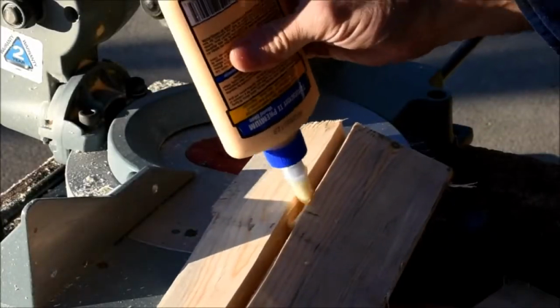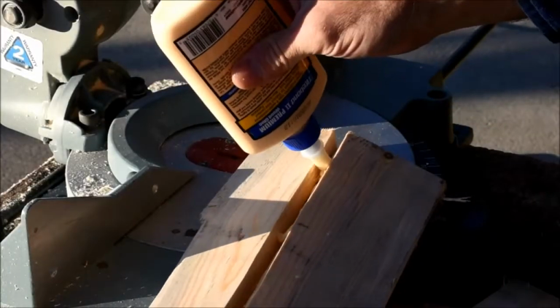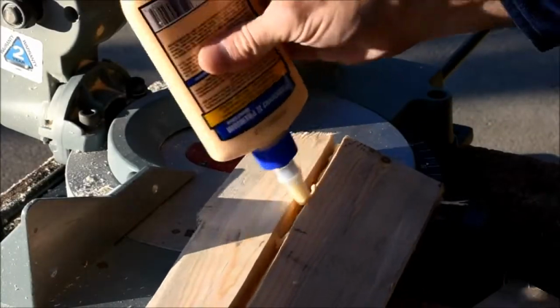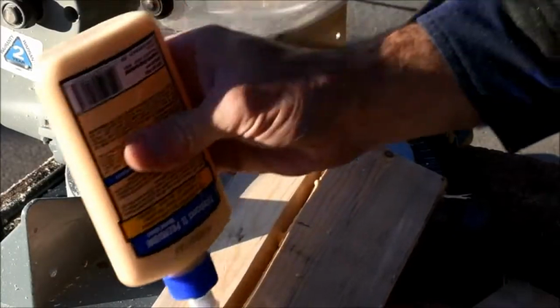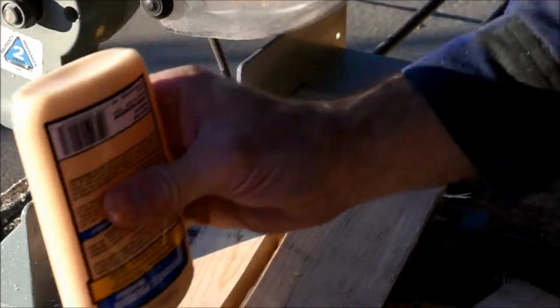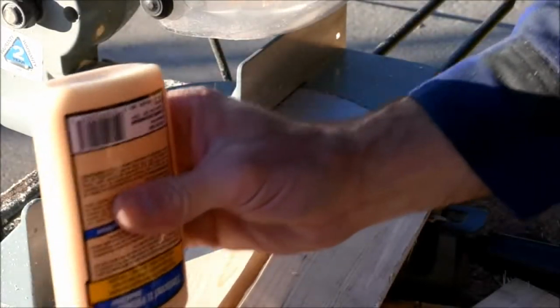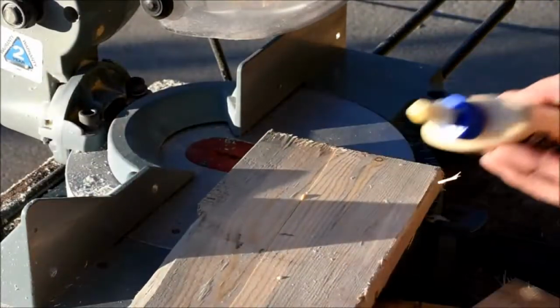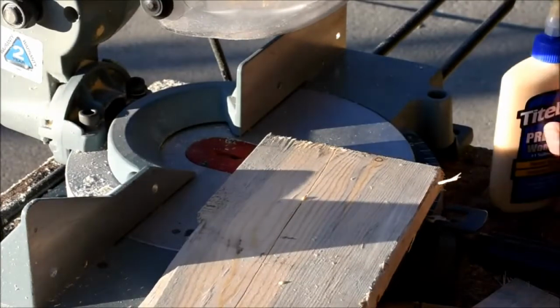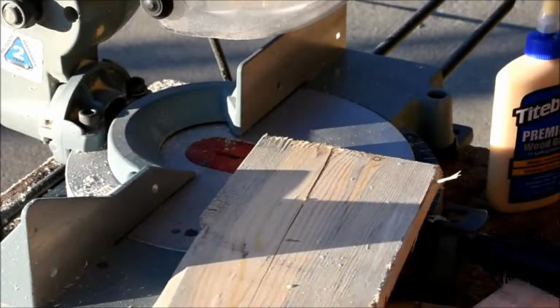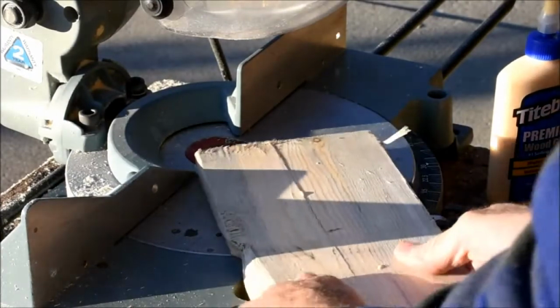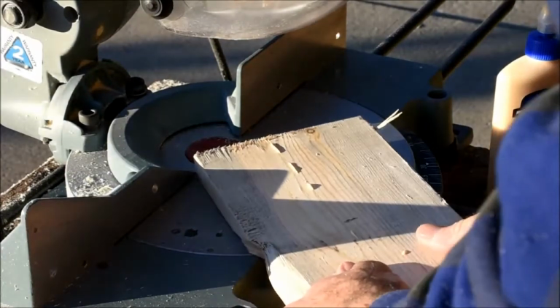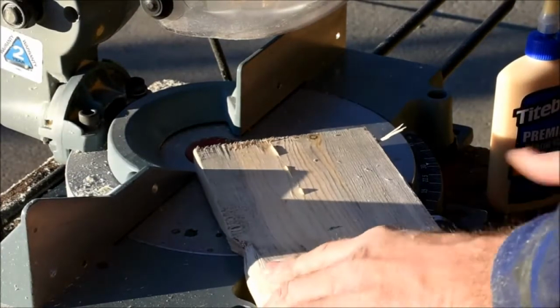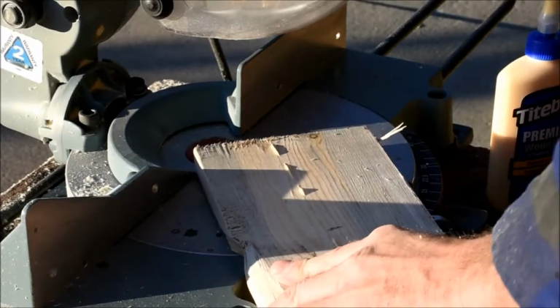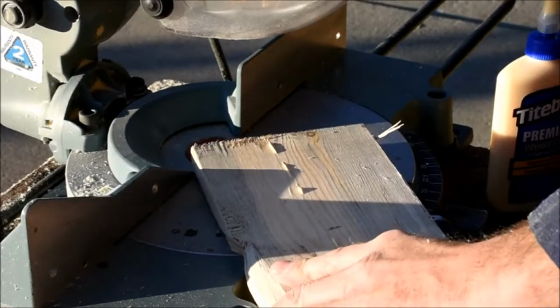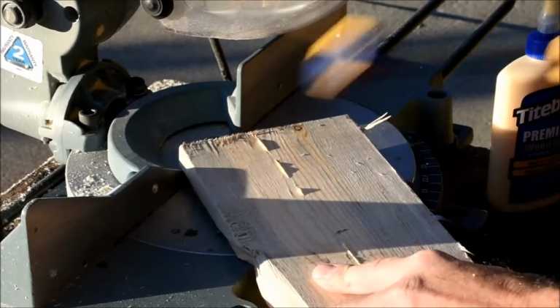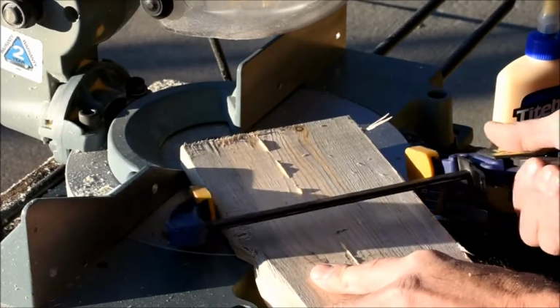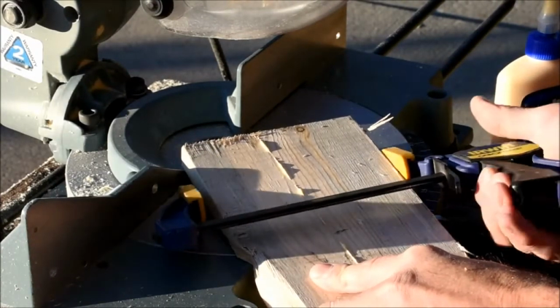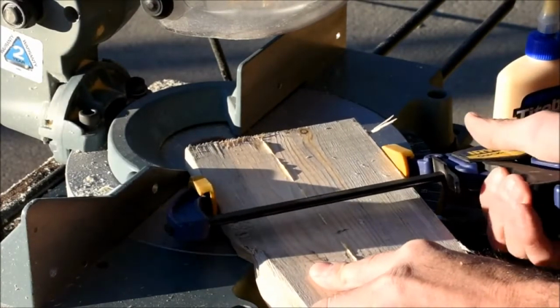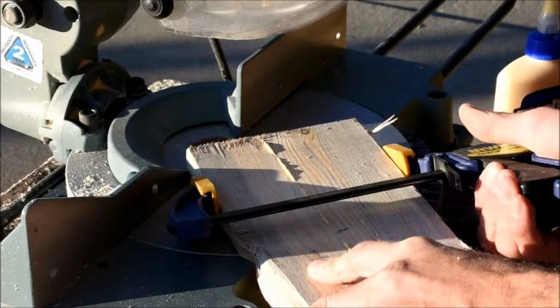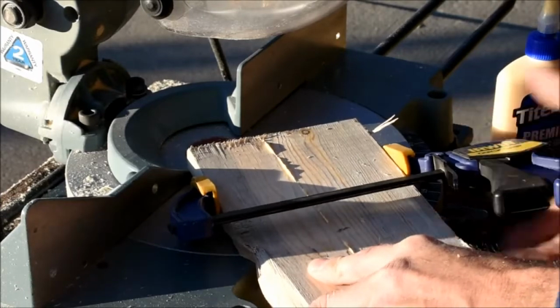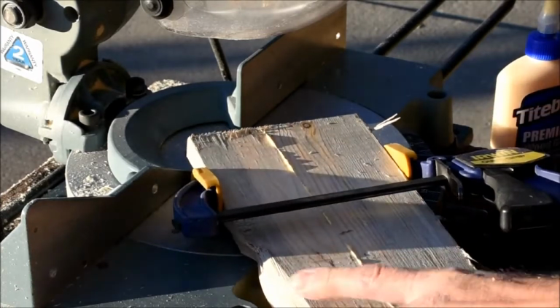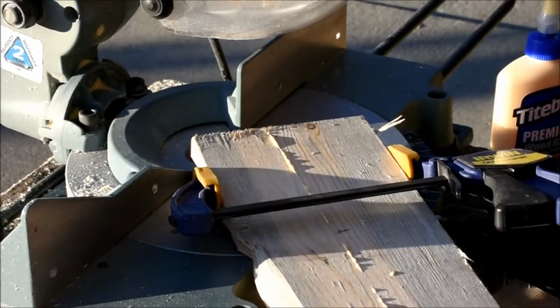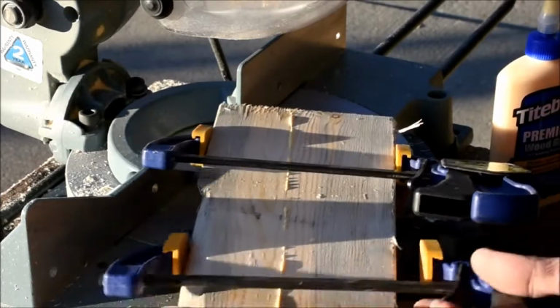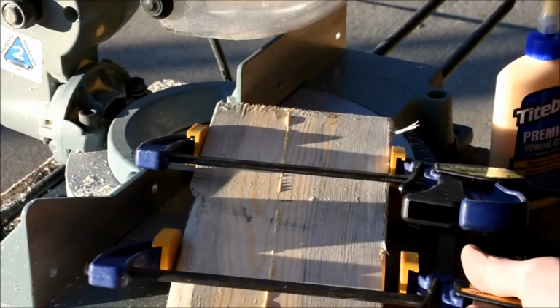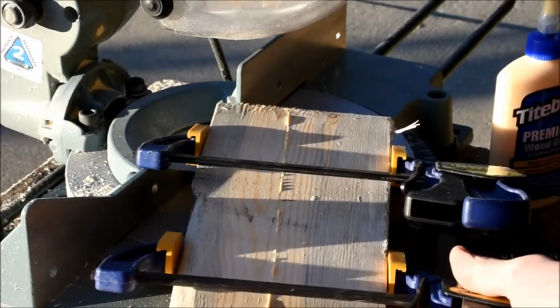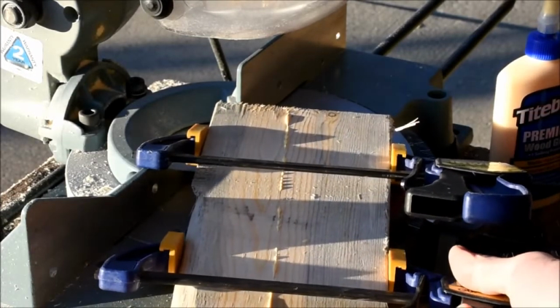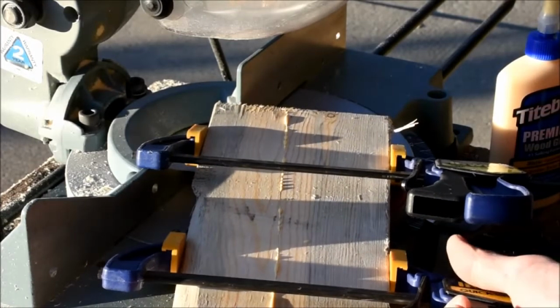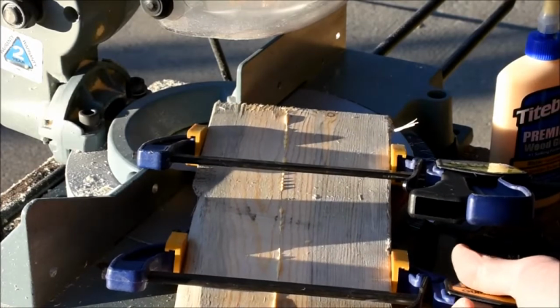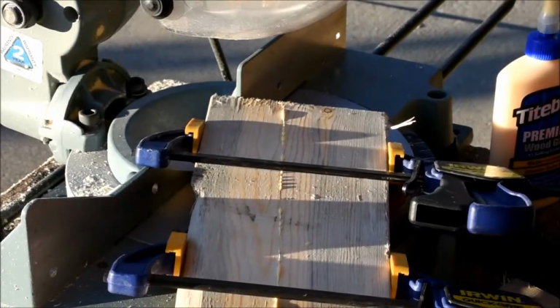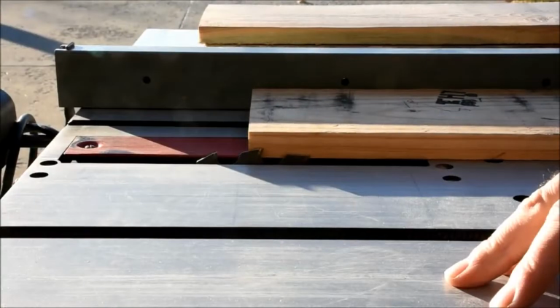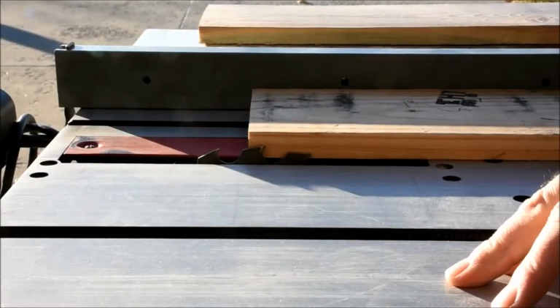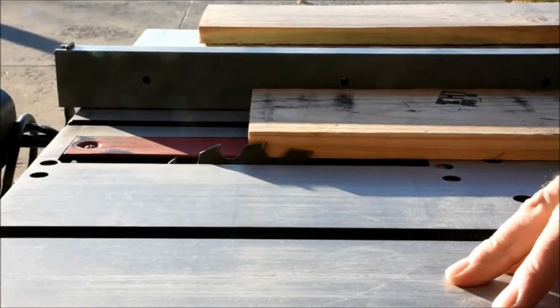I had a couple of boards that were actually in pretty good shape, except they had a nice clean split down the middle. So I just added some glue, threw some clamps on, and I'll set these aside and finish trimming them up after the glue dries.